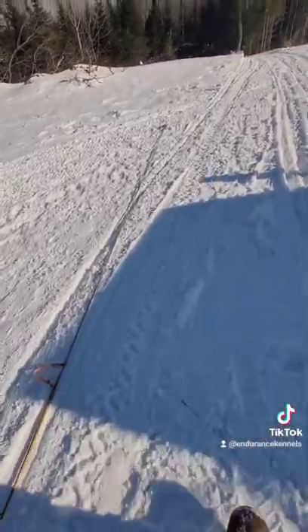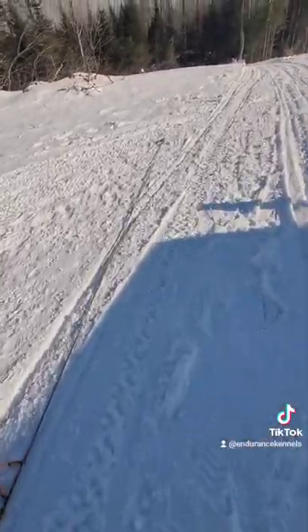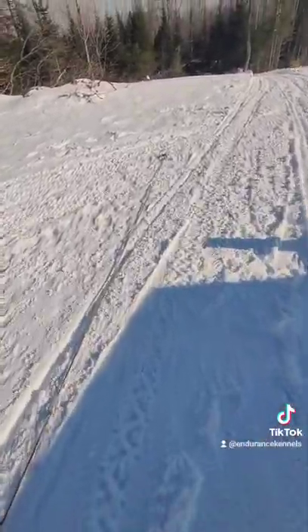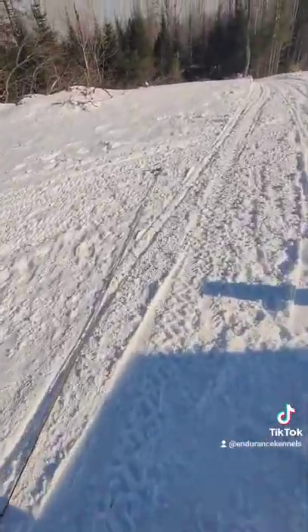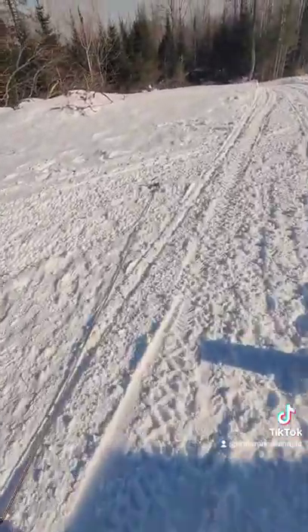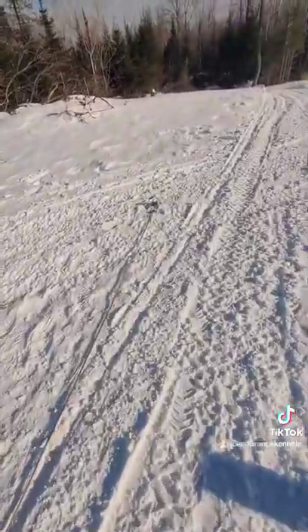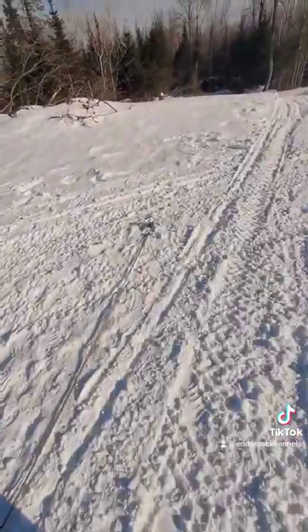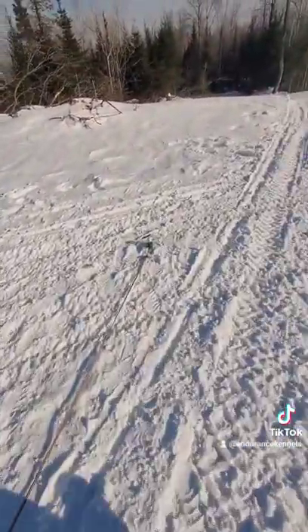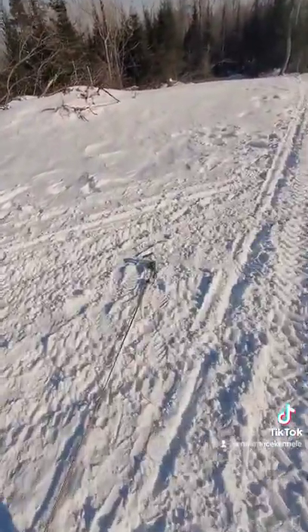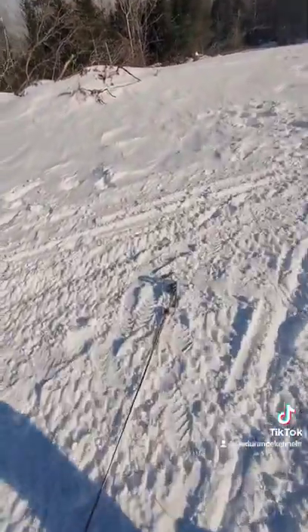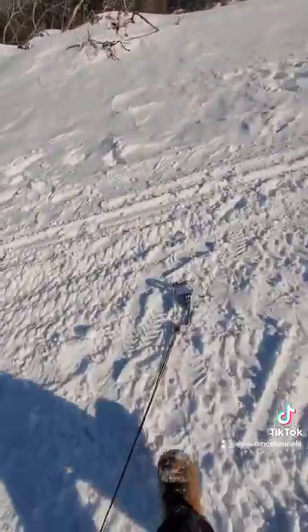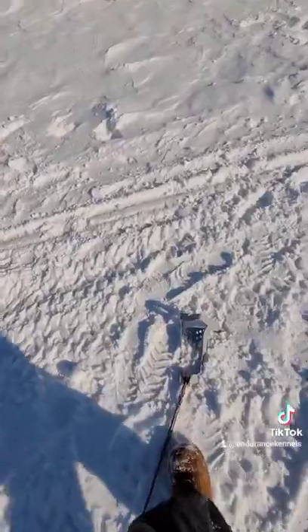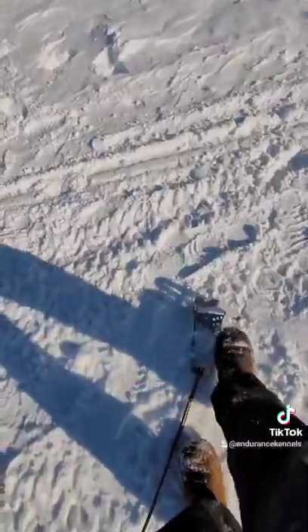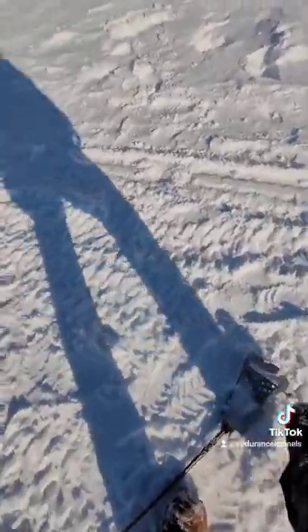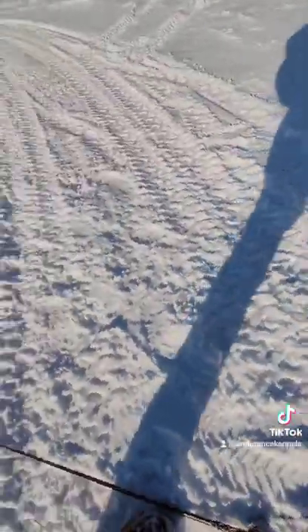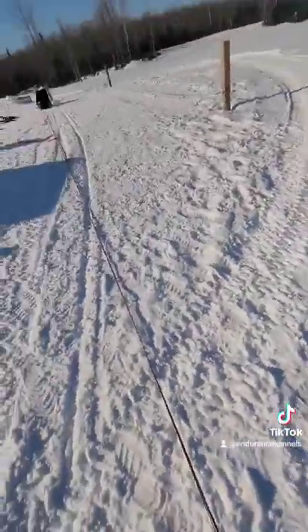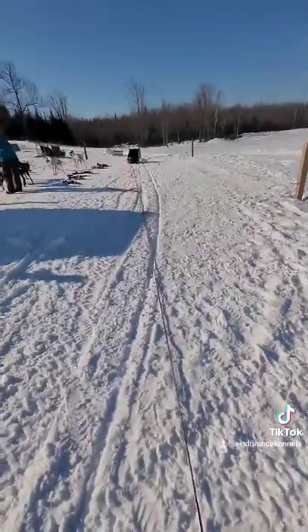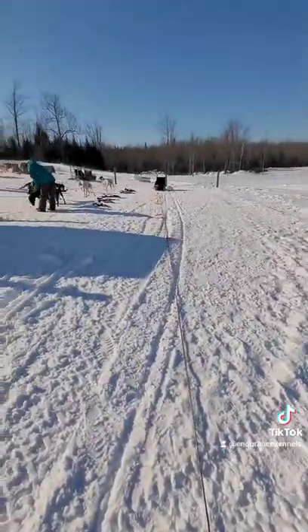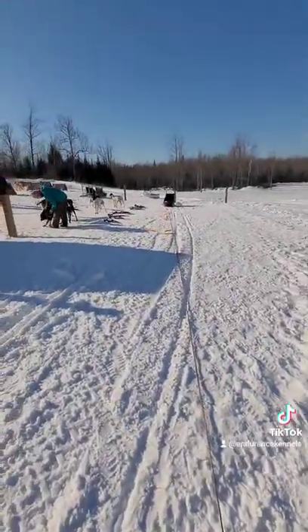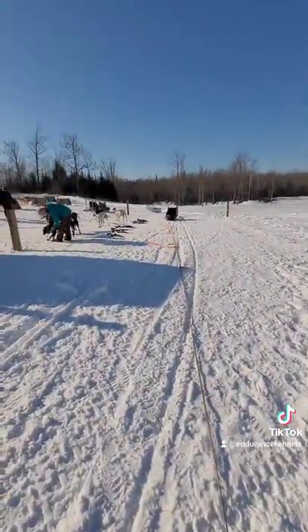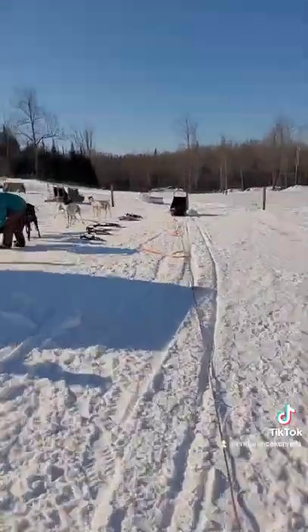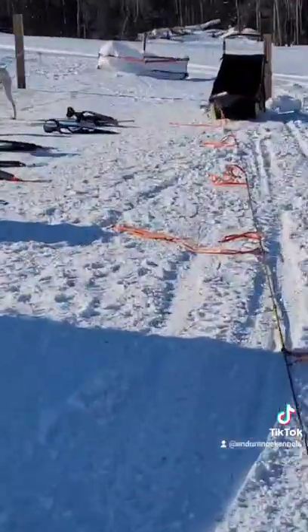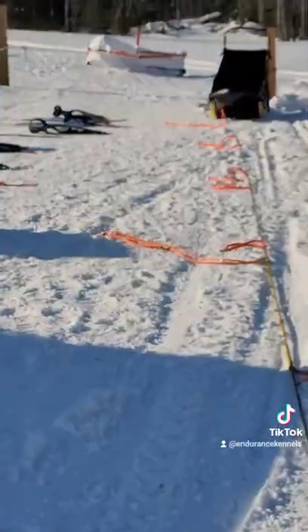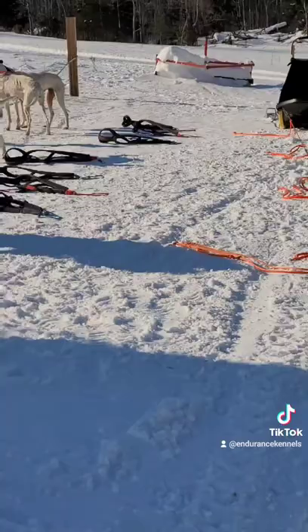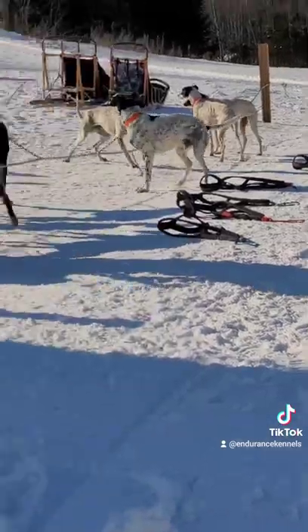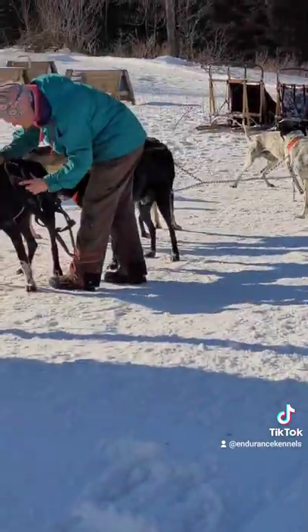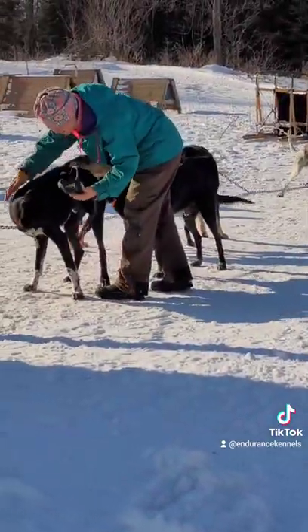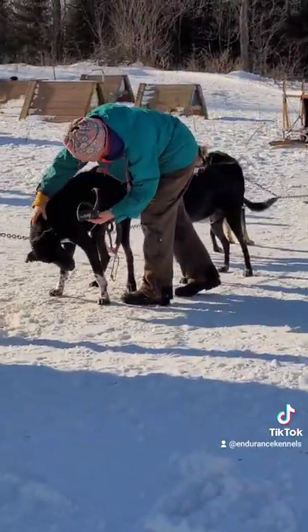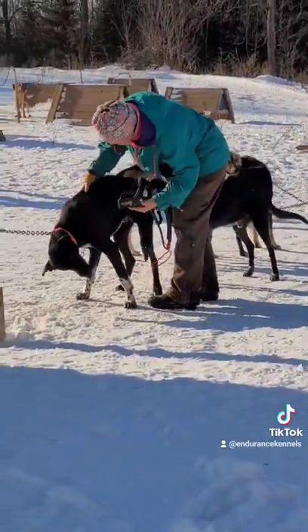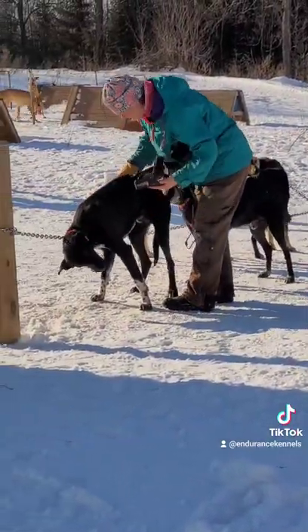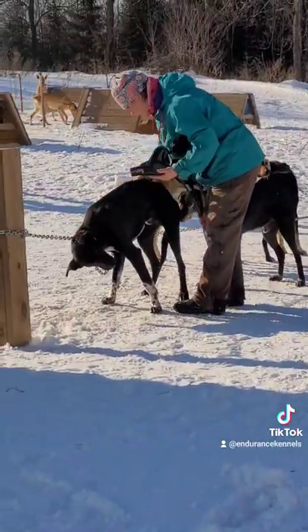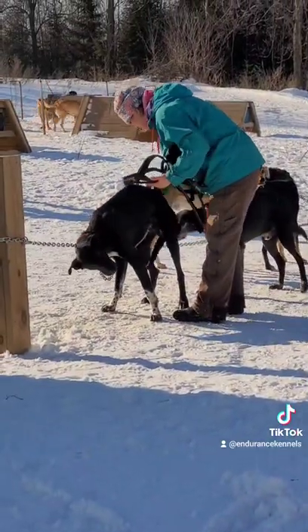The leaders are snubbed out with a snow hook, and this keeps the line tight and straight when we're hooking up. Cece's finishing up getting harnesses on — Oli is emo dog.